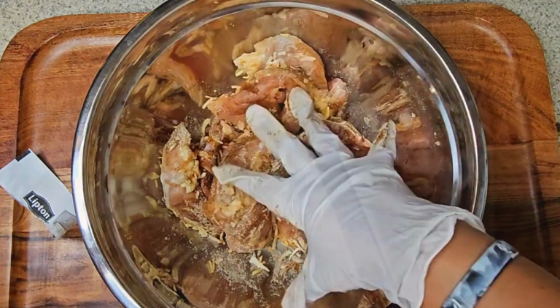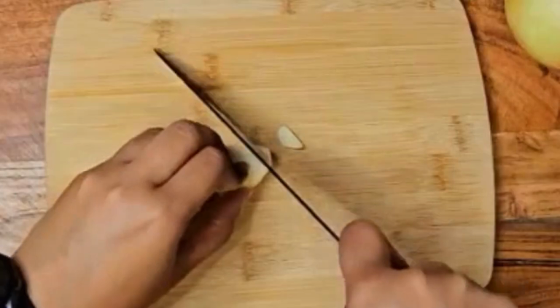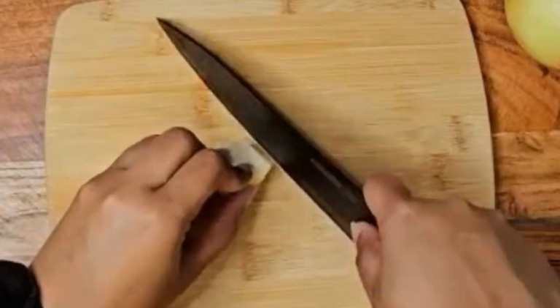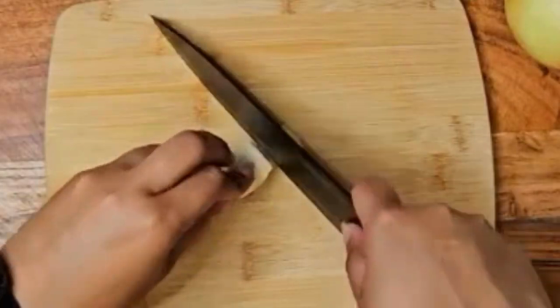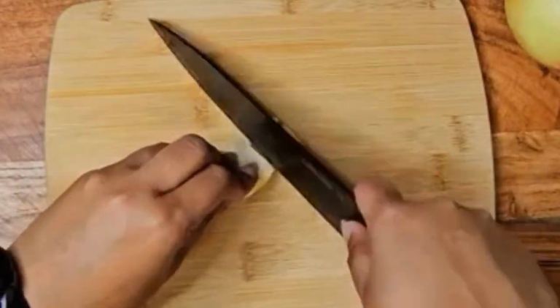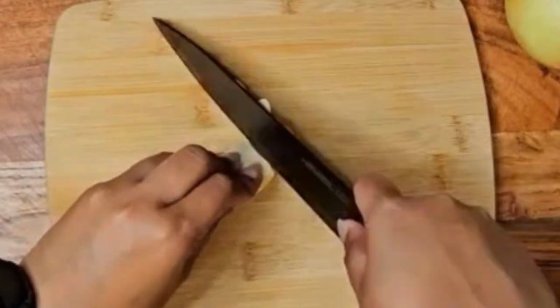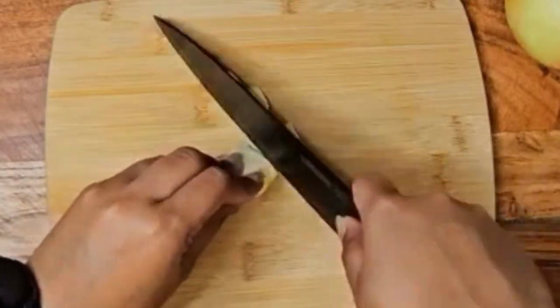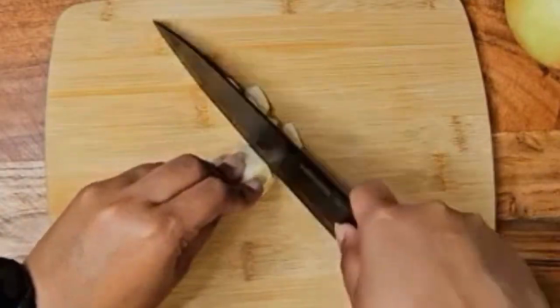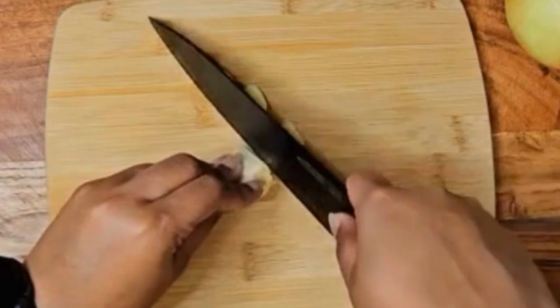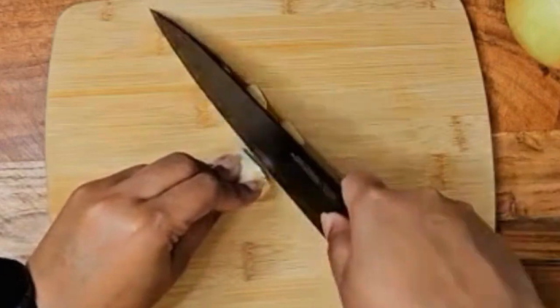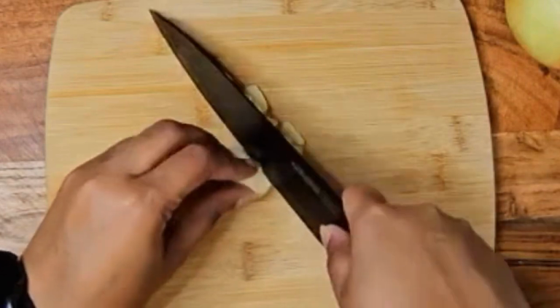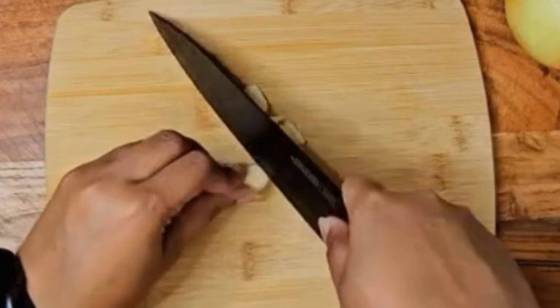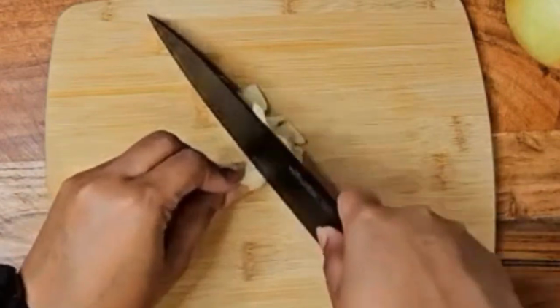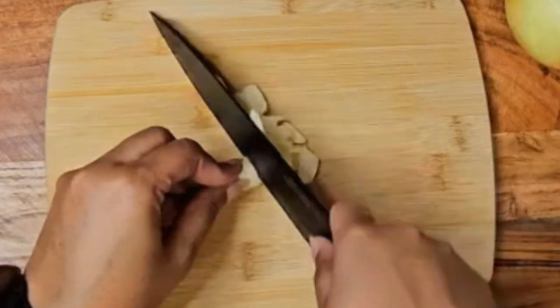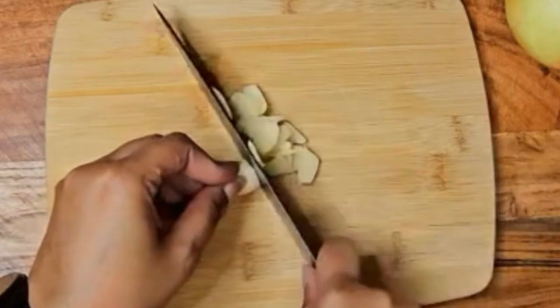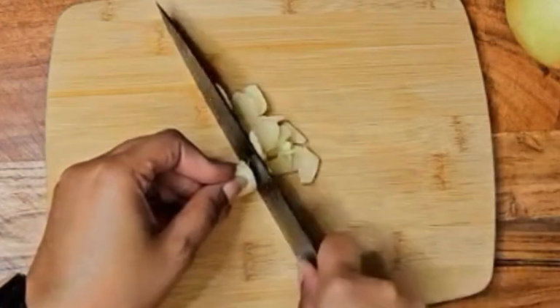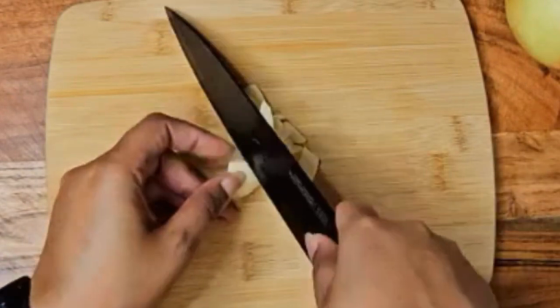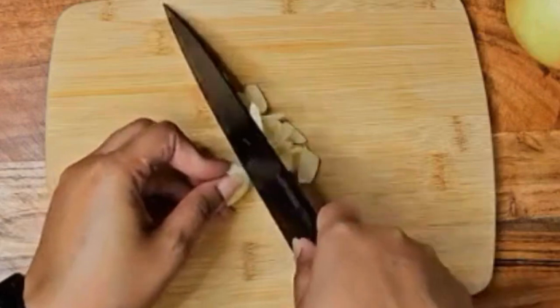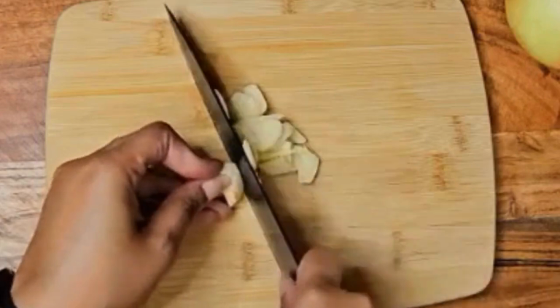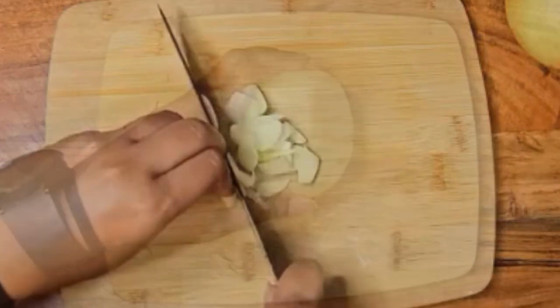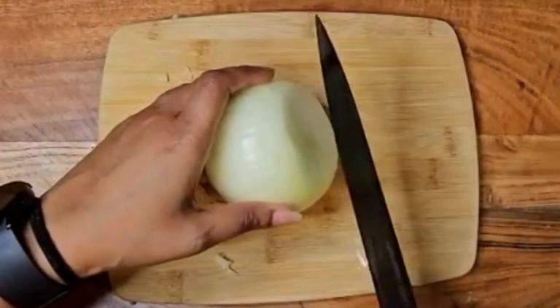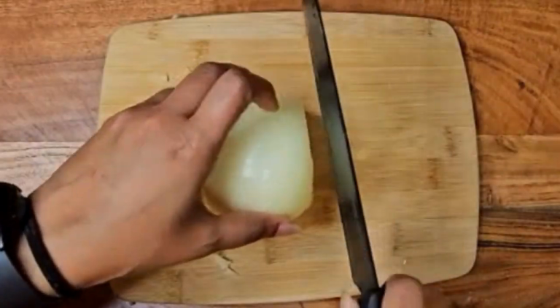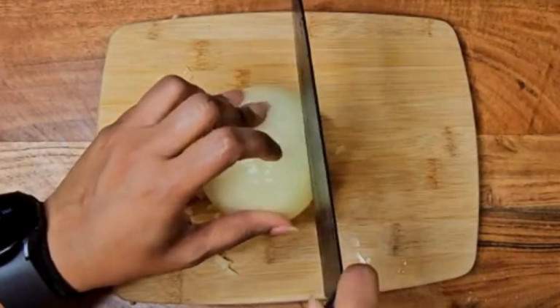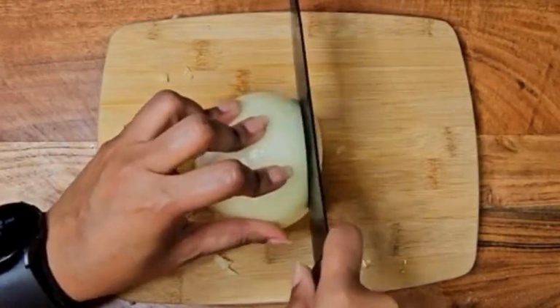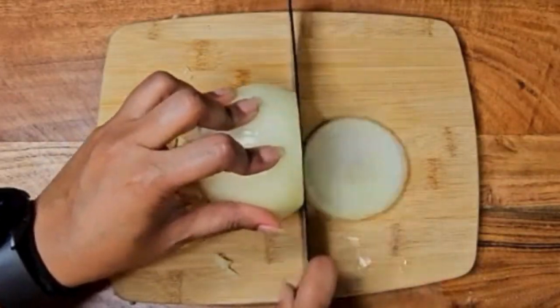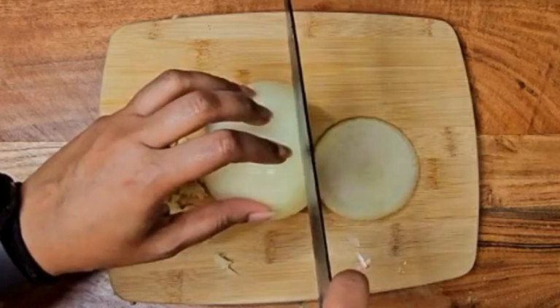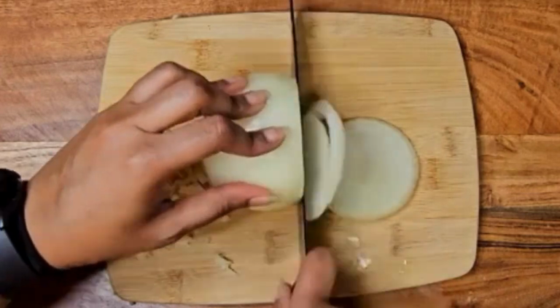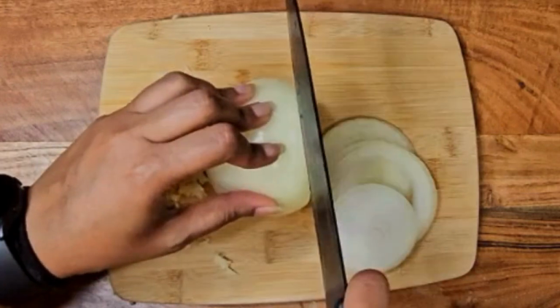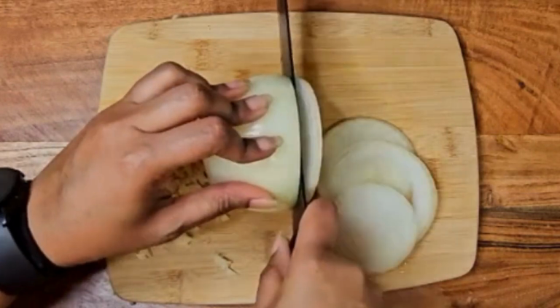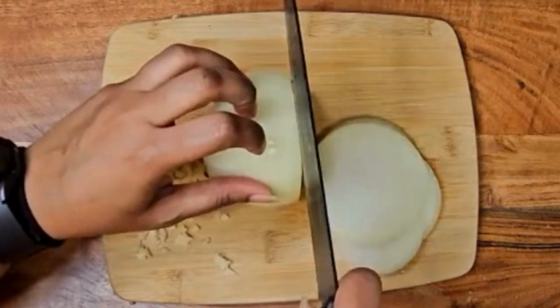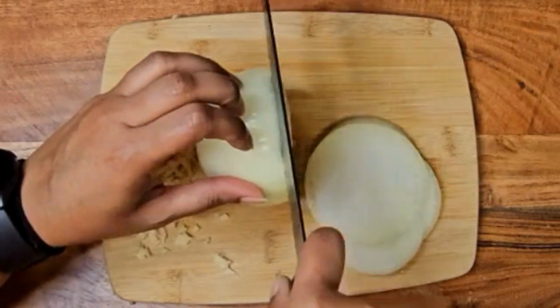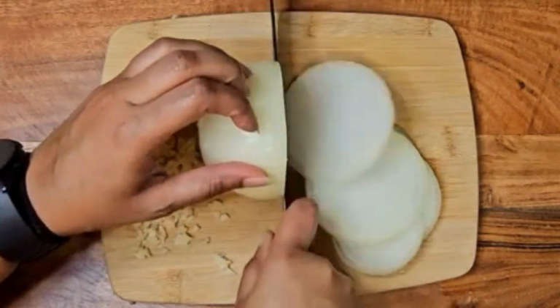Next, get some garlic — you can't go wrong with garlic, it goes into everything. Dice those garlic cloves up, then slice up some white onions.